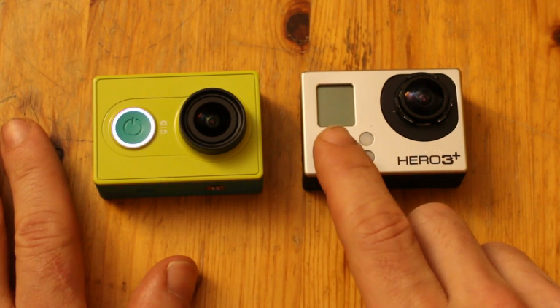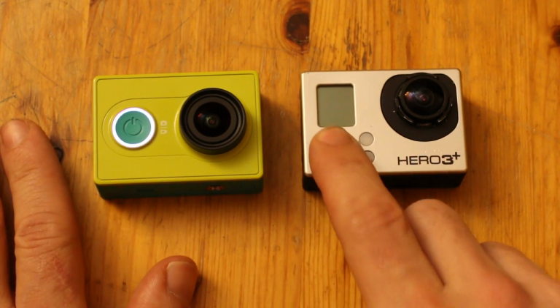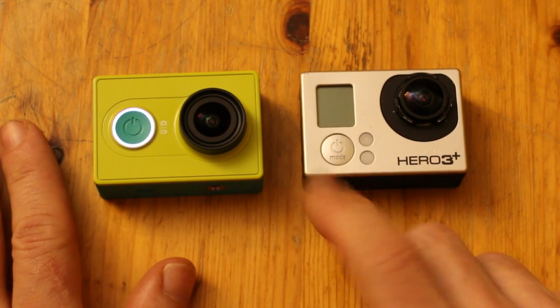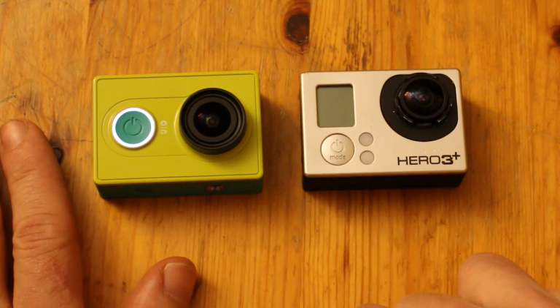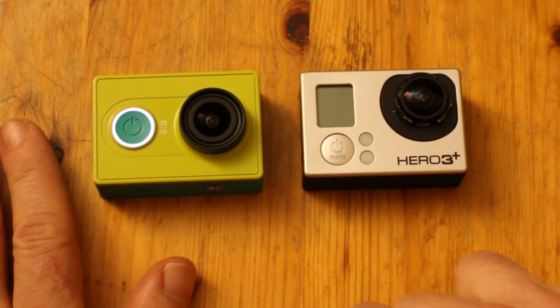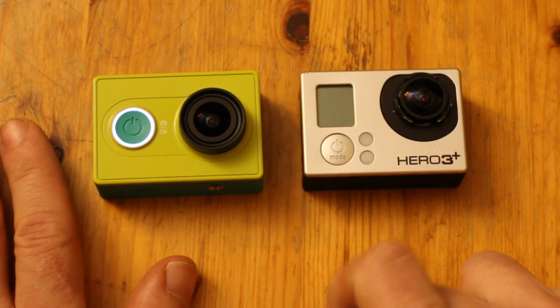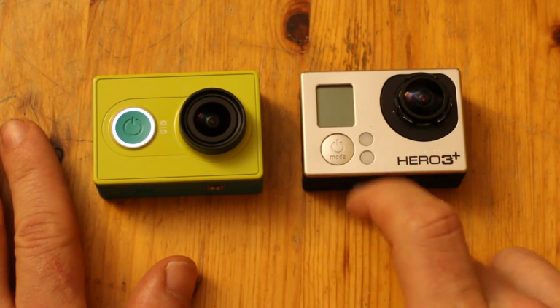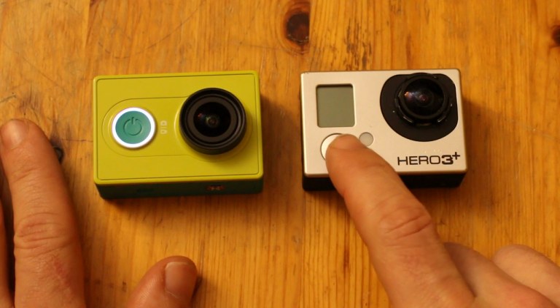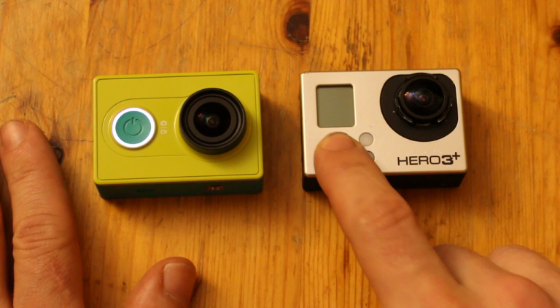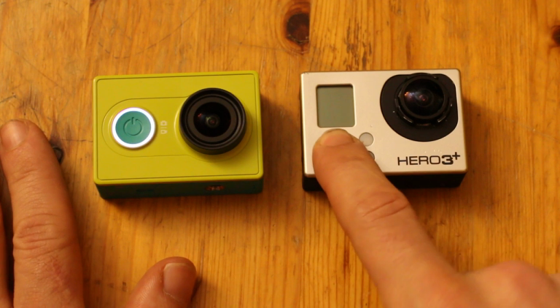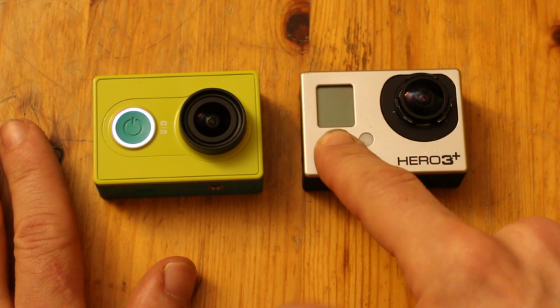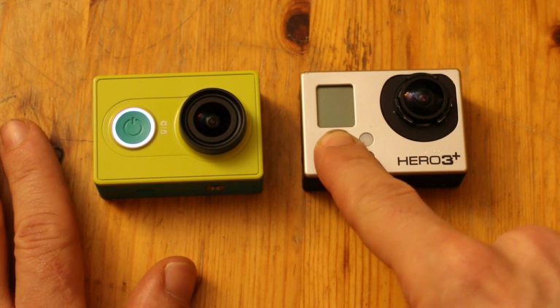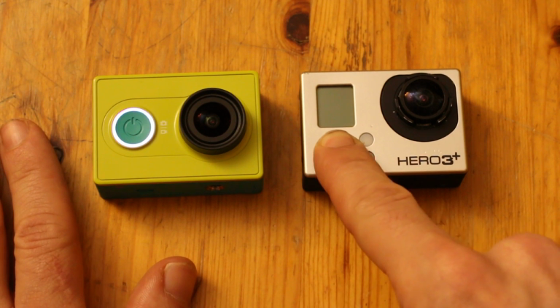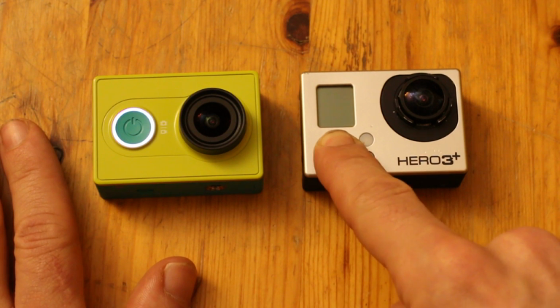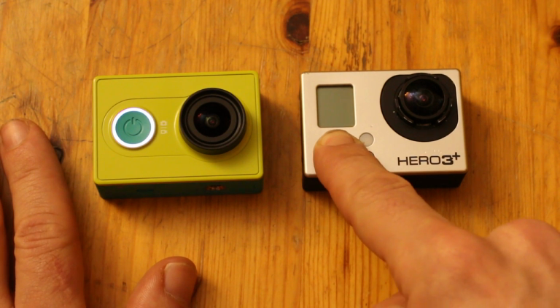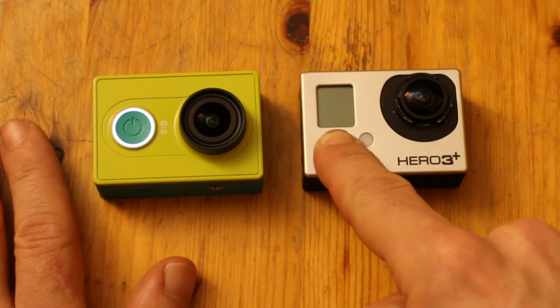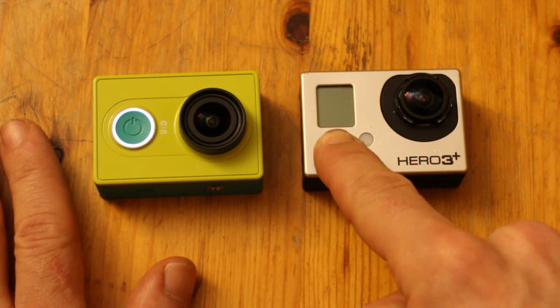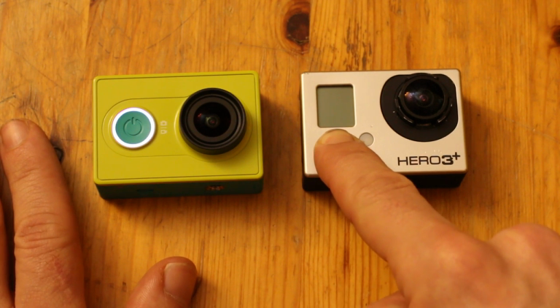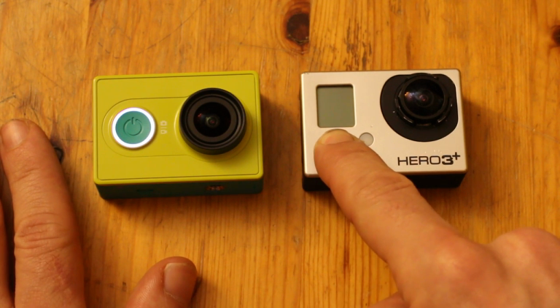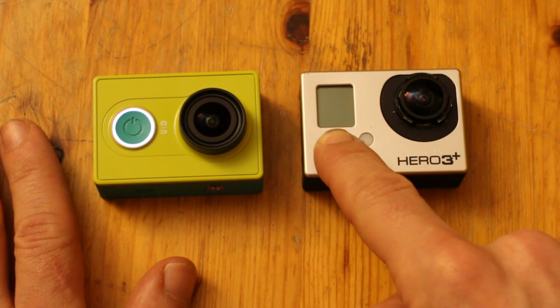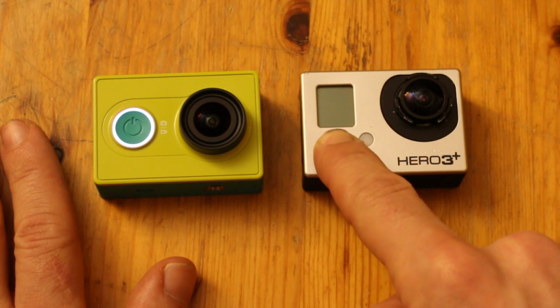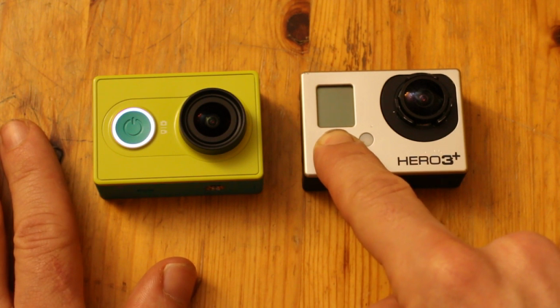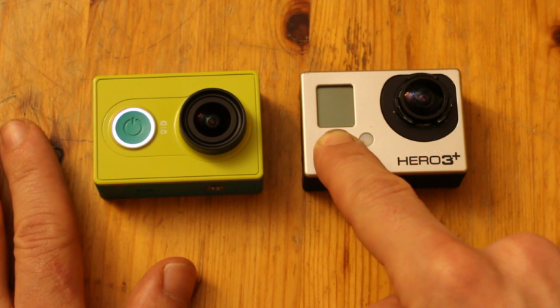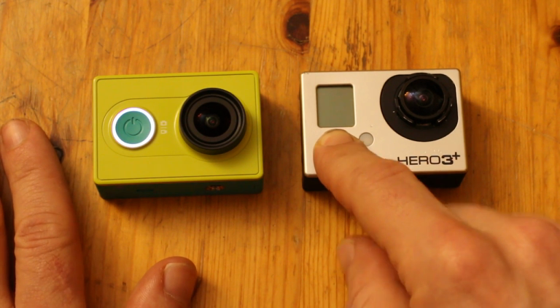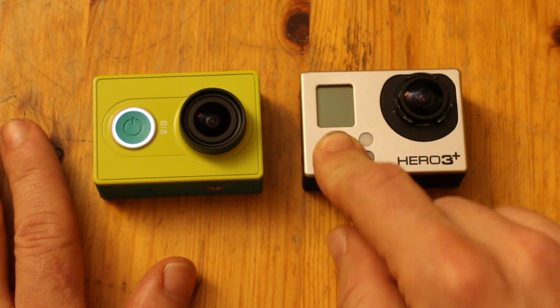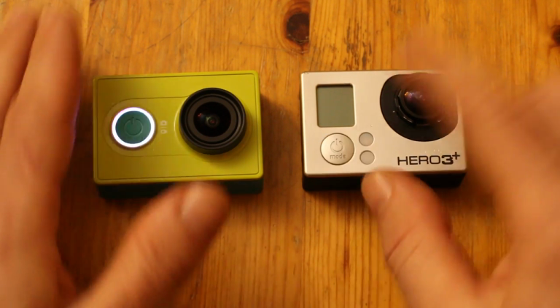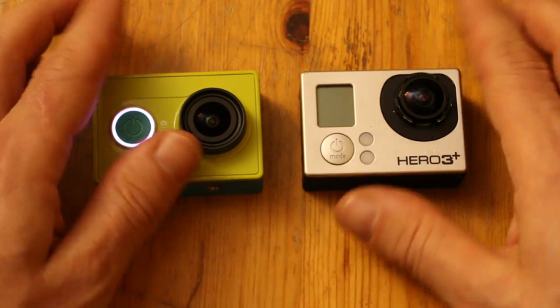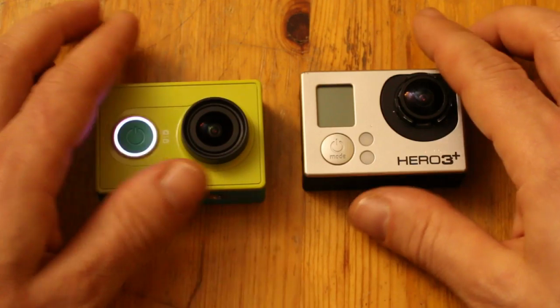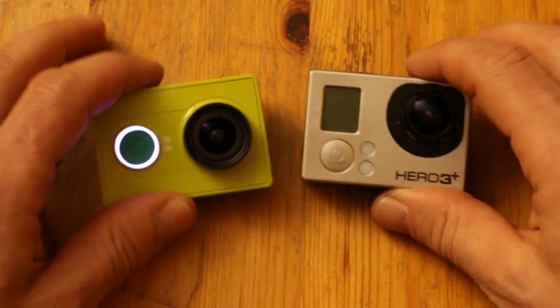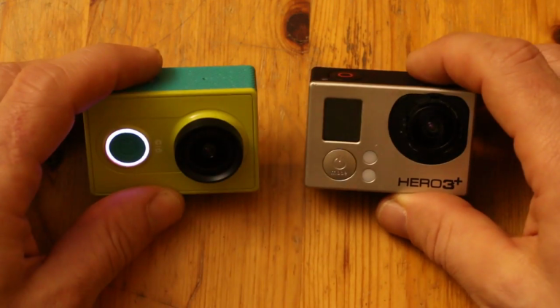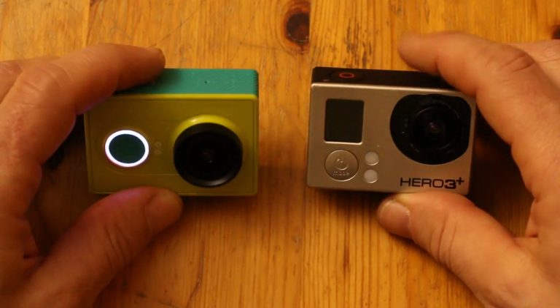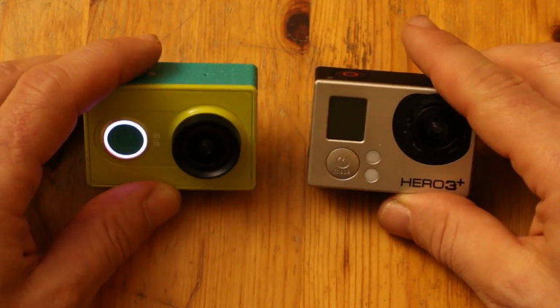In the next video, I'll show you the app to control the Zhaoyi camera, so stay tuned for that. Thanks everybody.